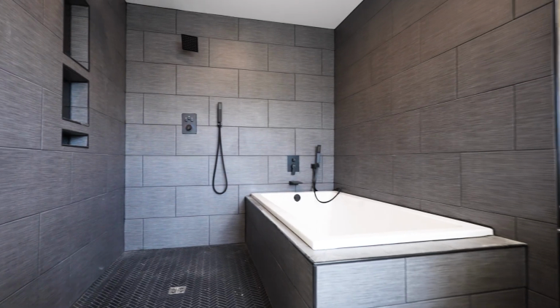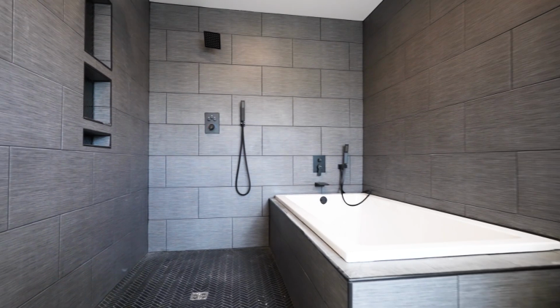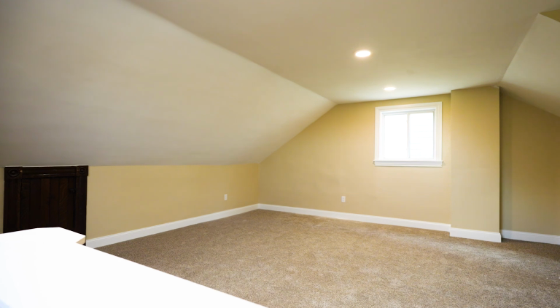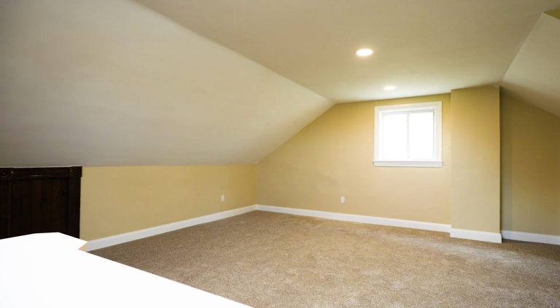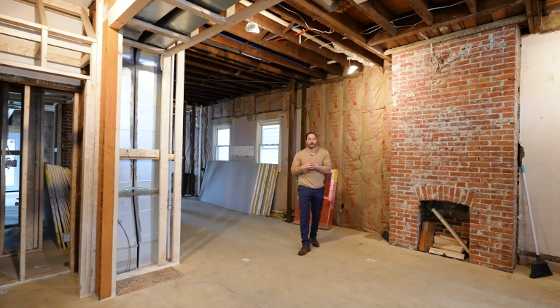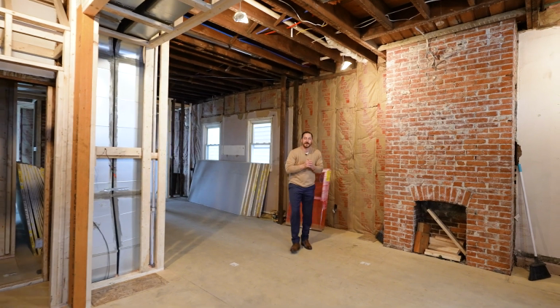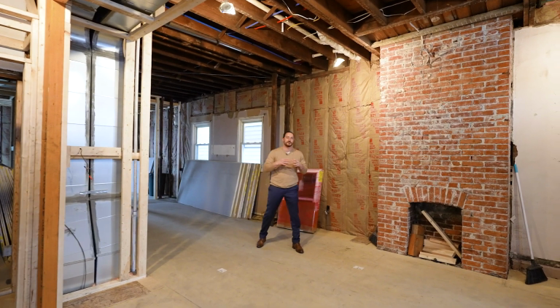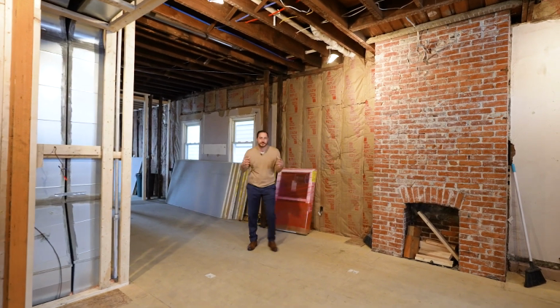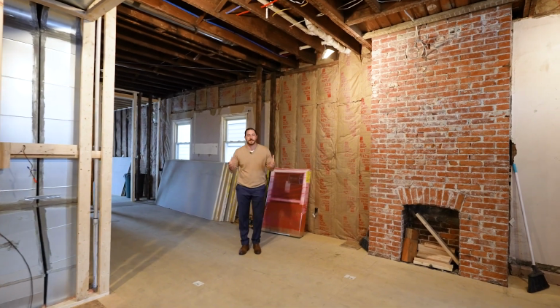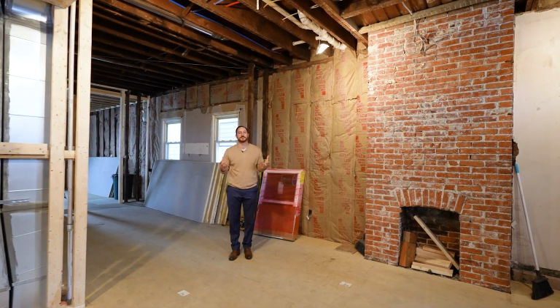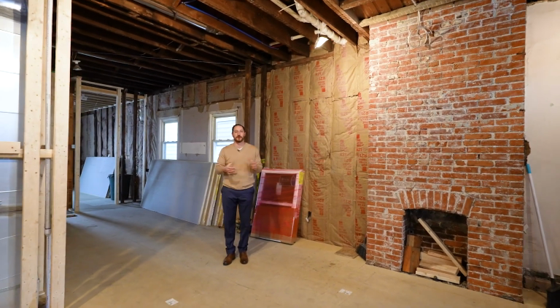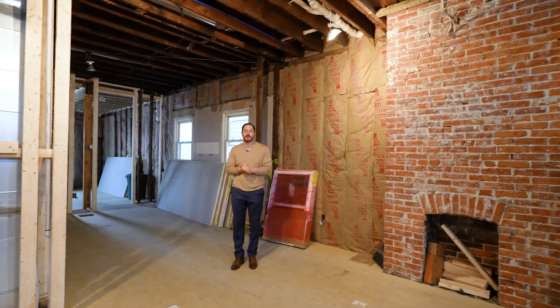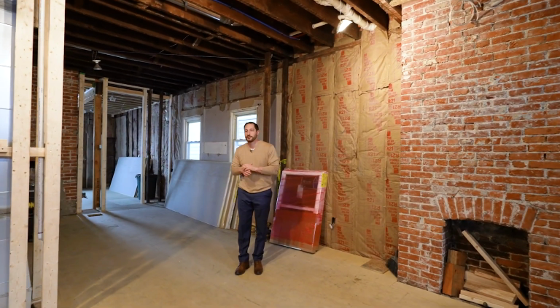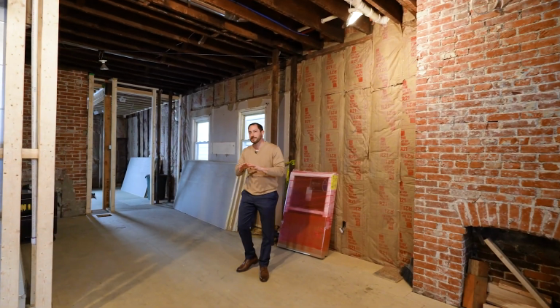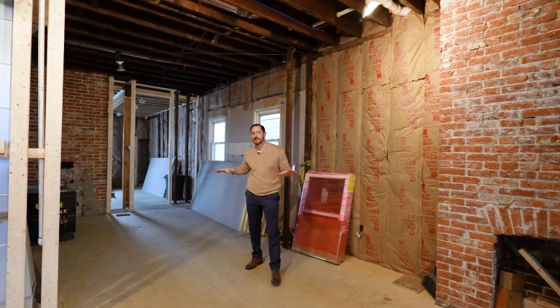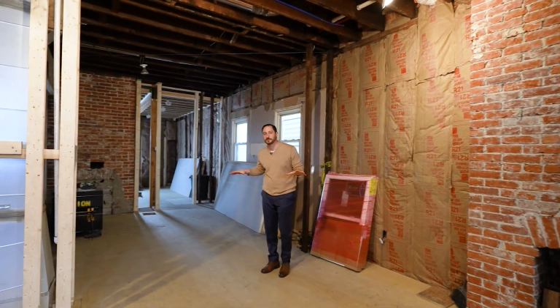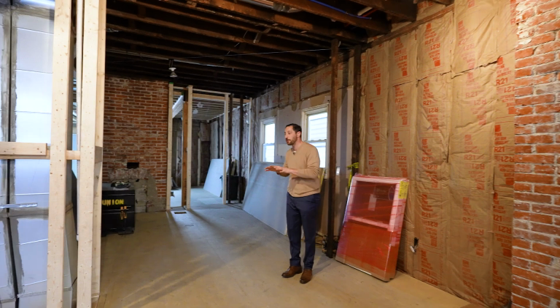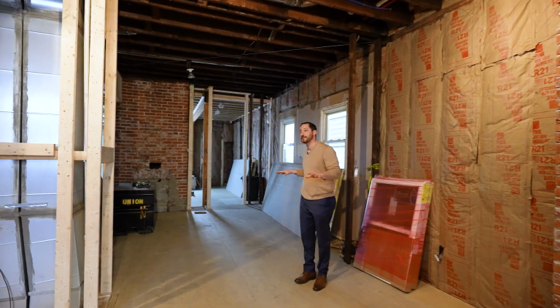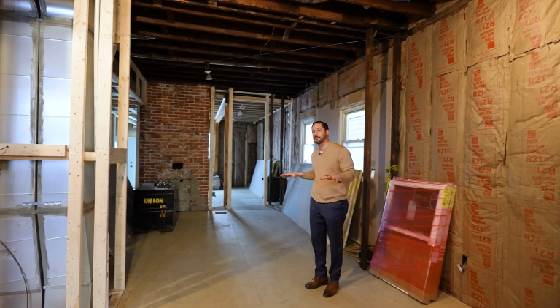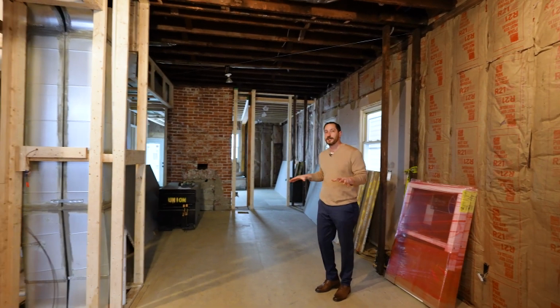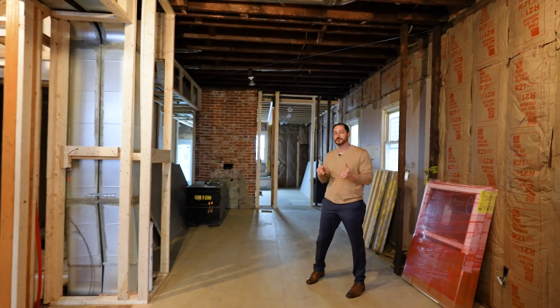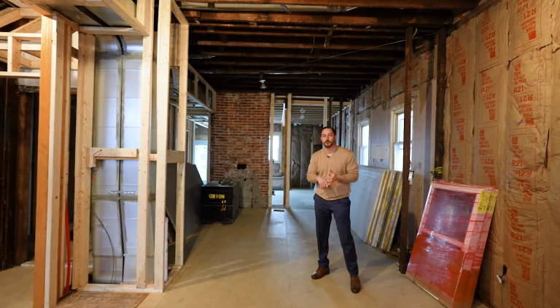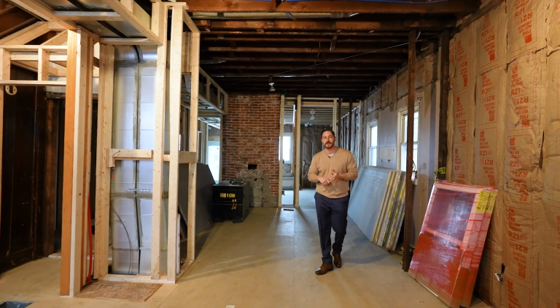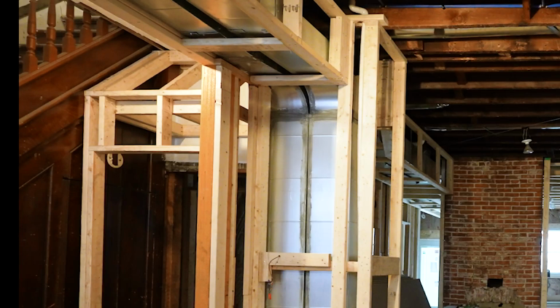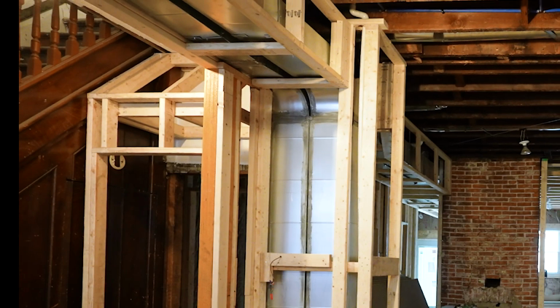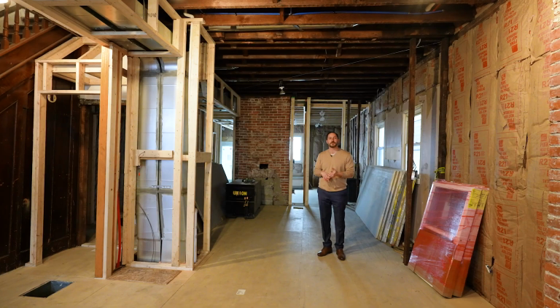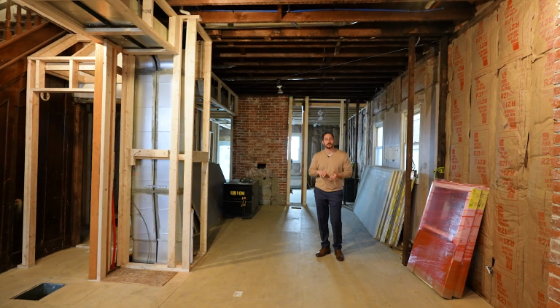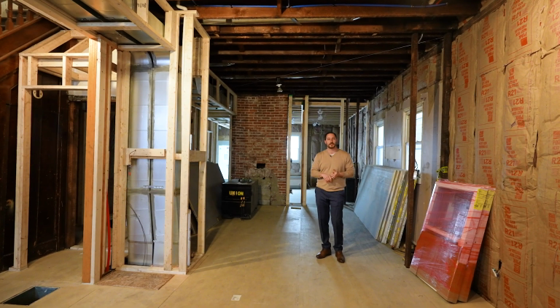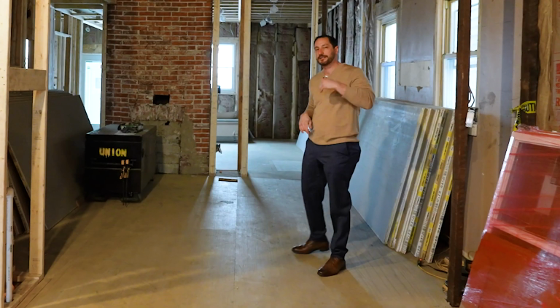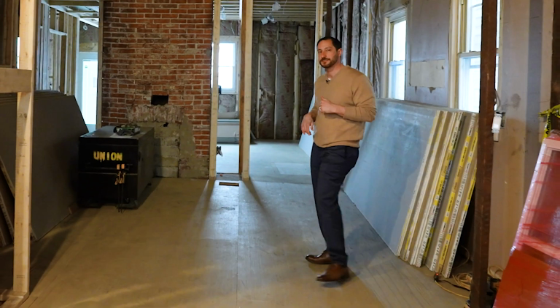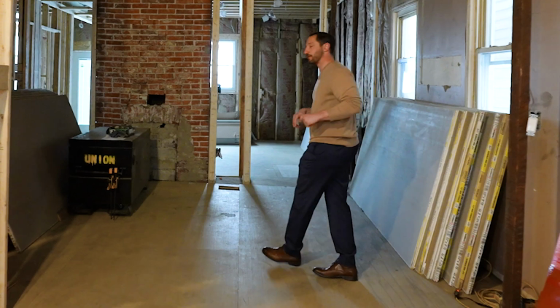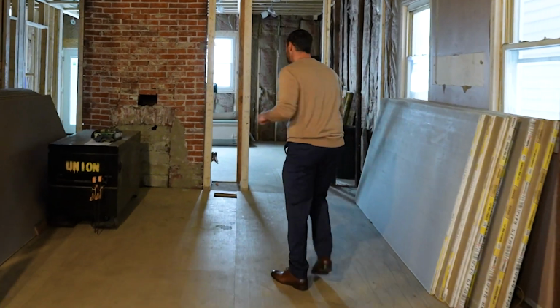Hey guys, so we're checking back mid-project just to do a quick check-in and update you on progress. We've taken this main level and completely opened up the layout. We've installed all new mechanicals, new ductwork, new plumbing, new electric. Come on back to the kitchen, take a look at what we did there.